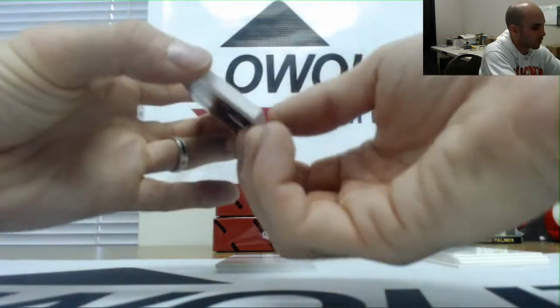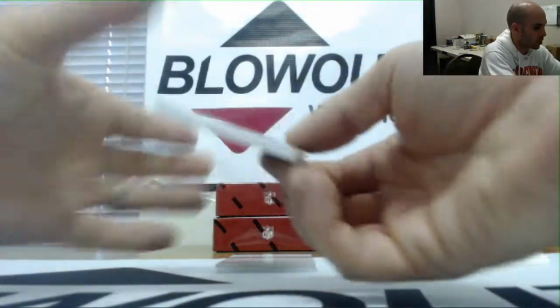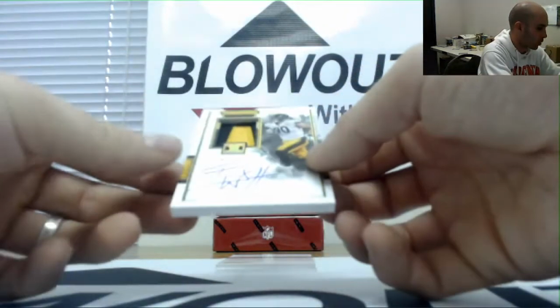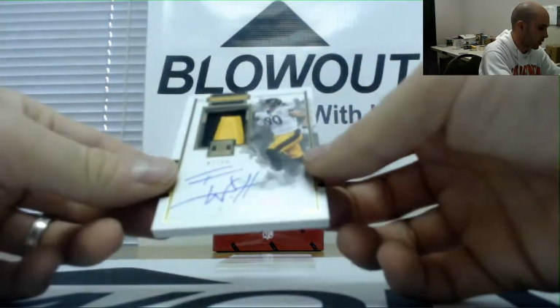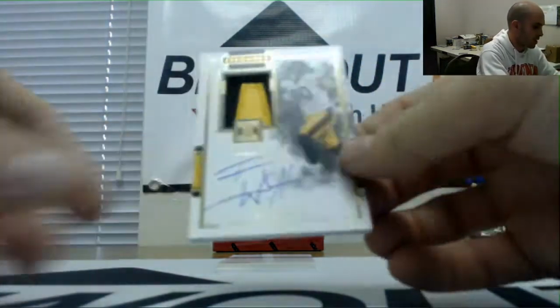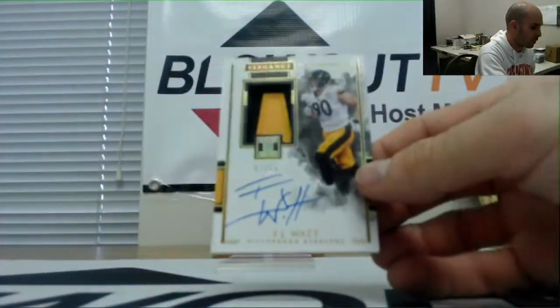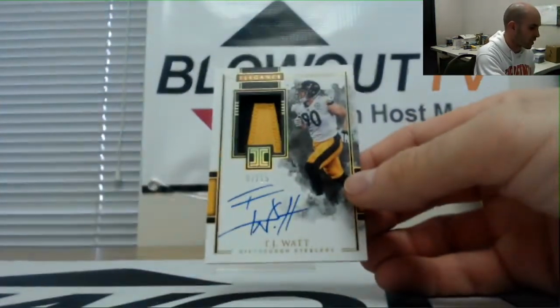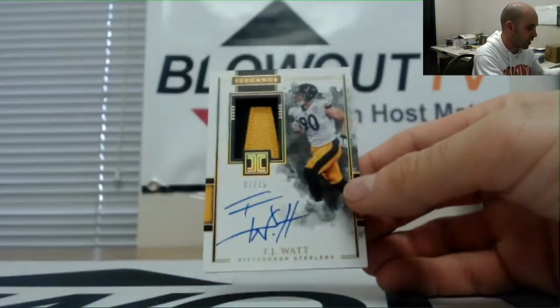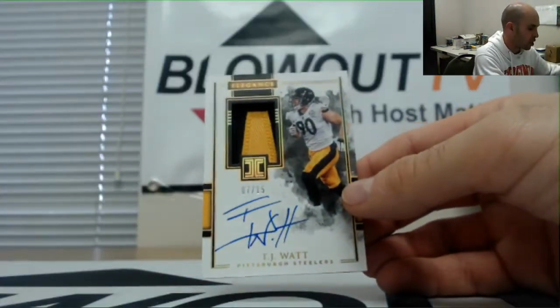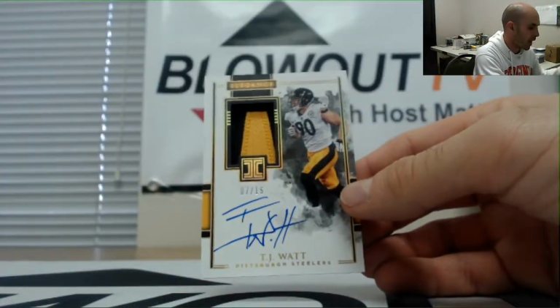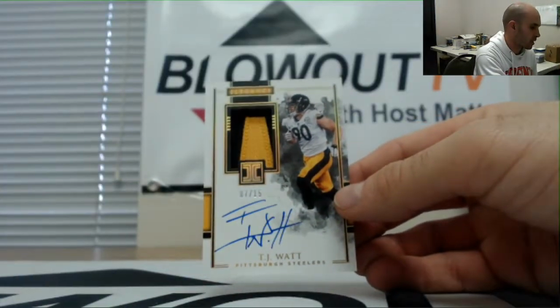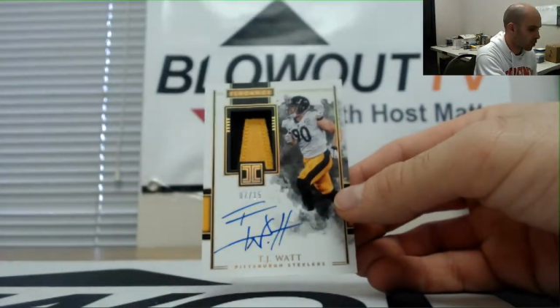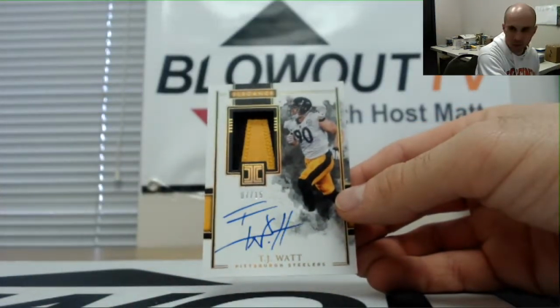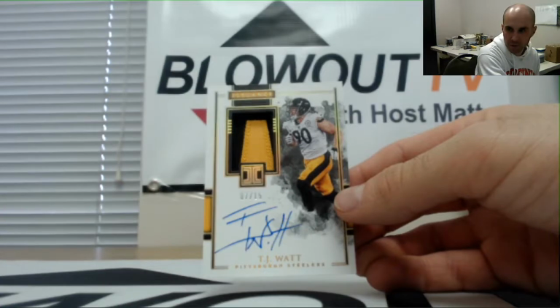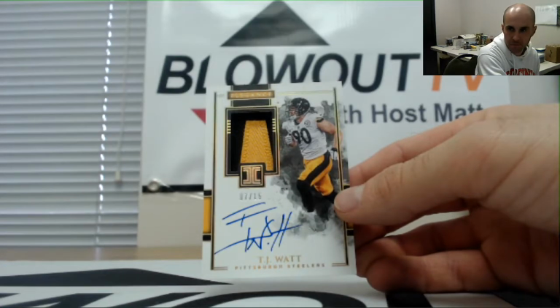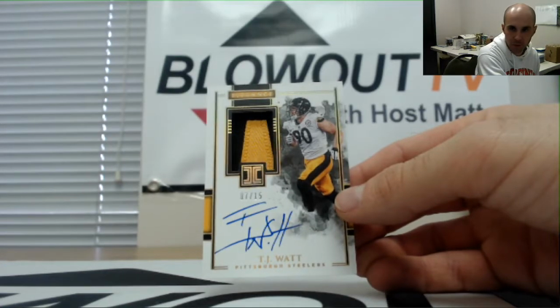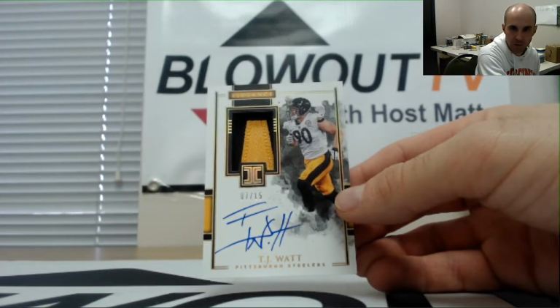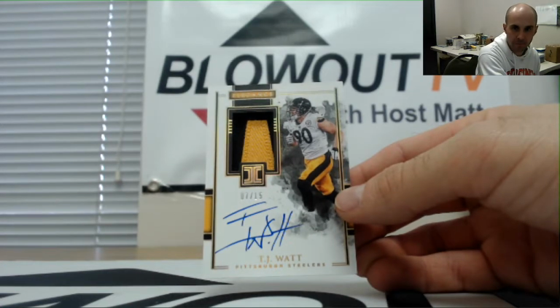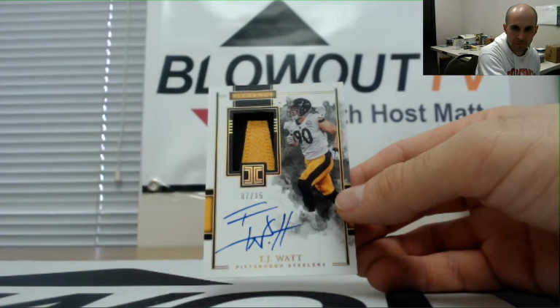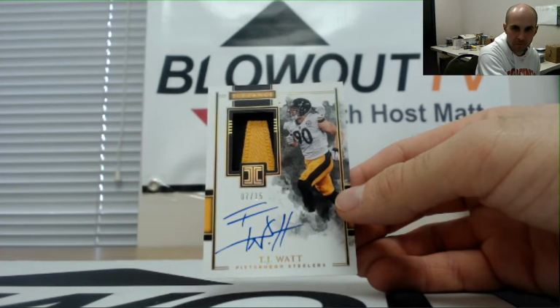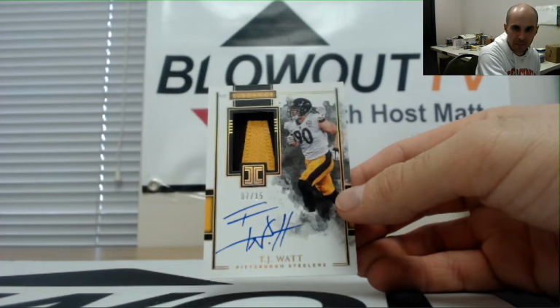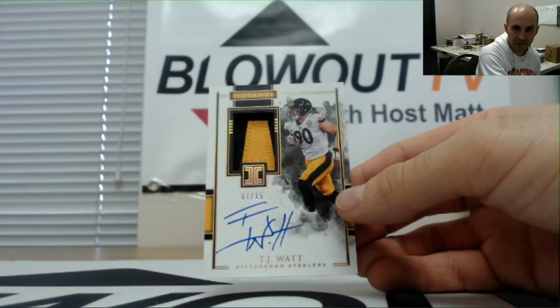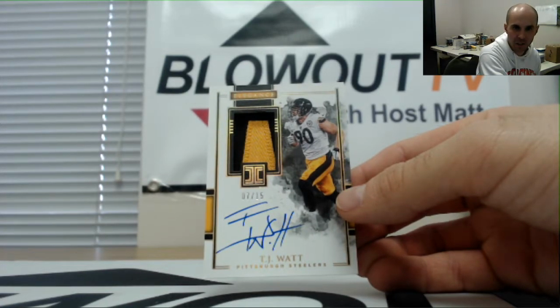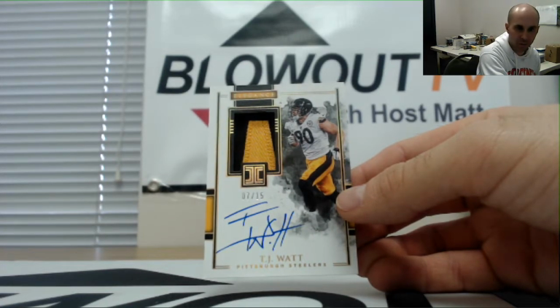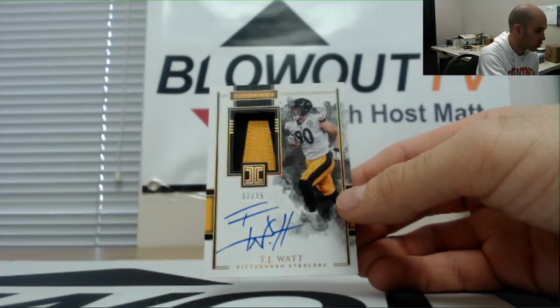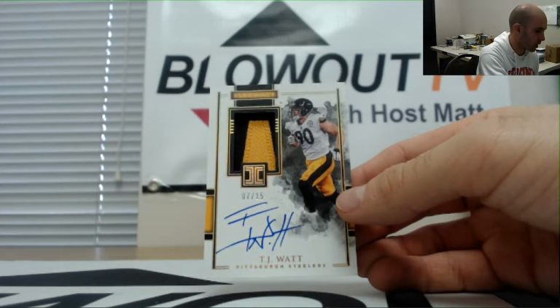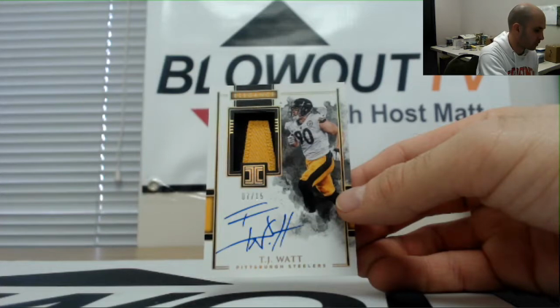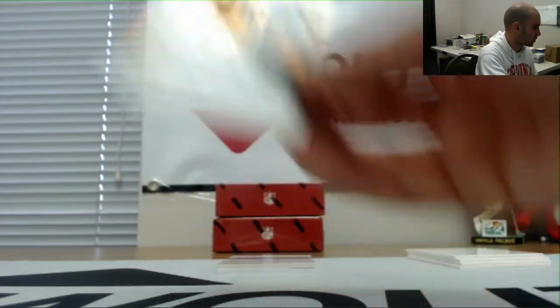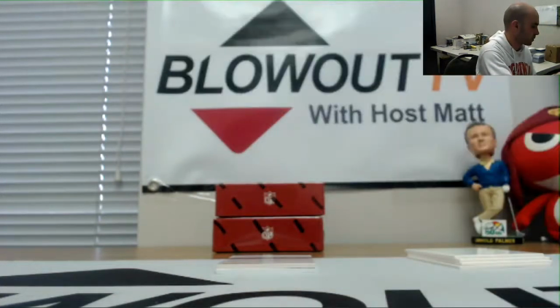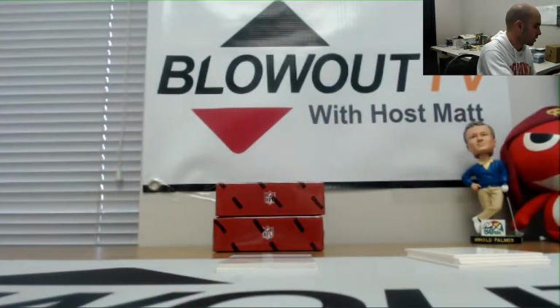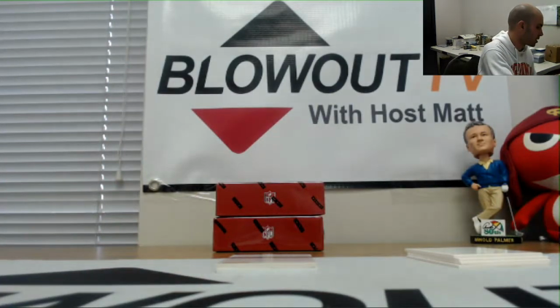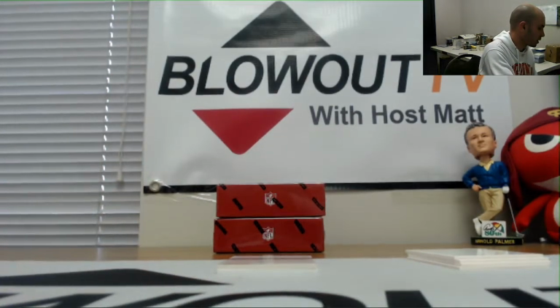That's a great looking piece right here, numbered seven of 15 — TJ Watt, two-color patch autograph, Steelers. That is AFC North, goes to Jay. Nice piece there, man.